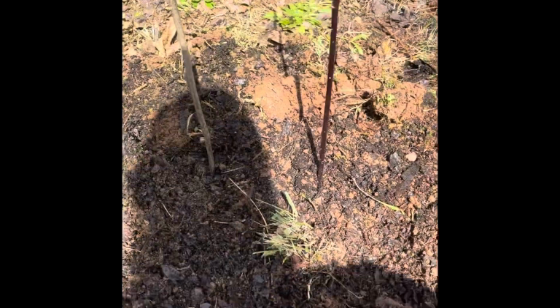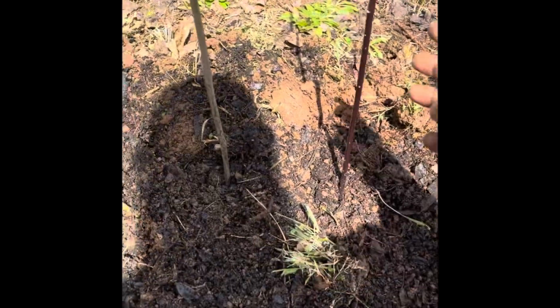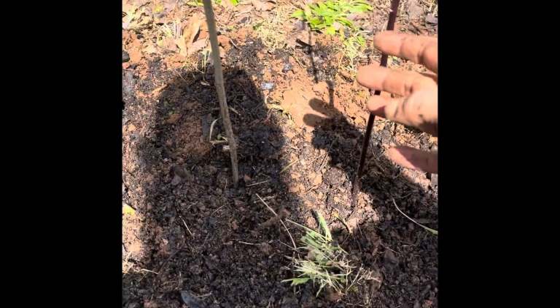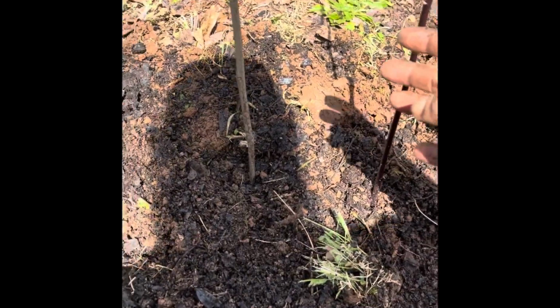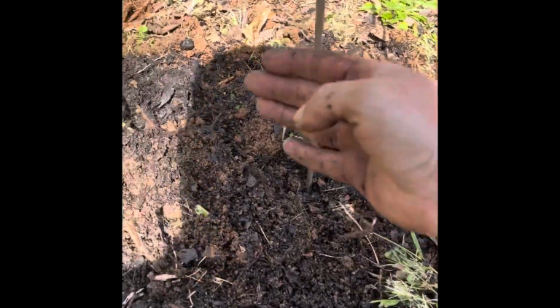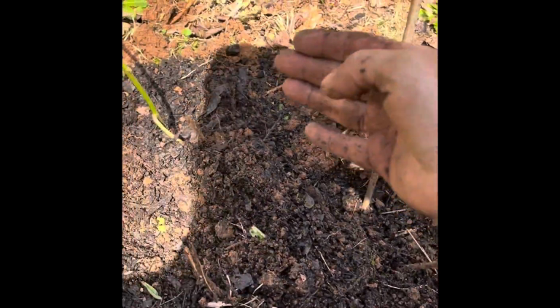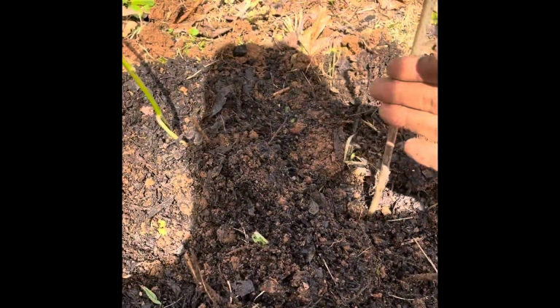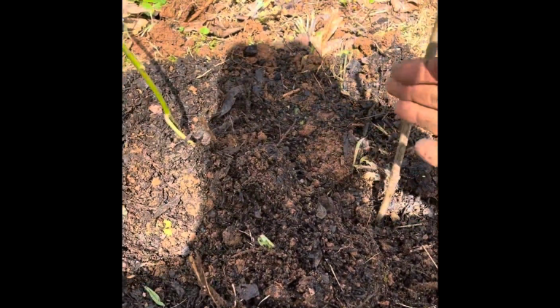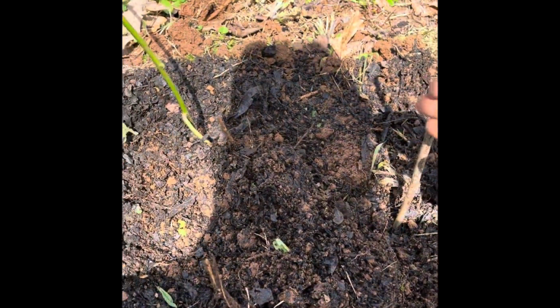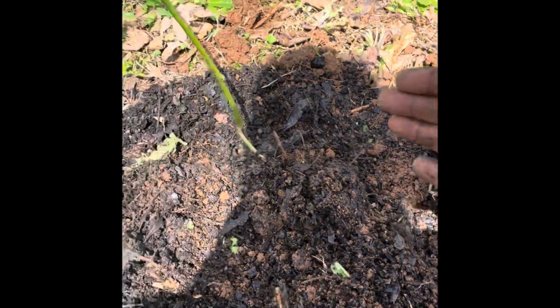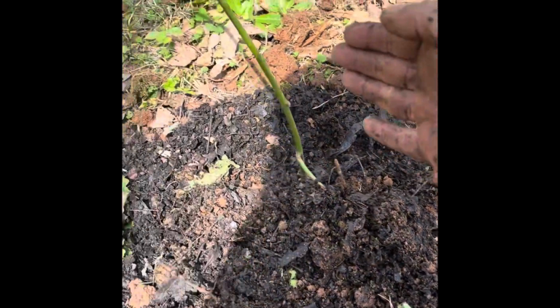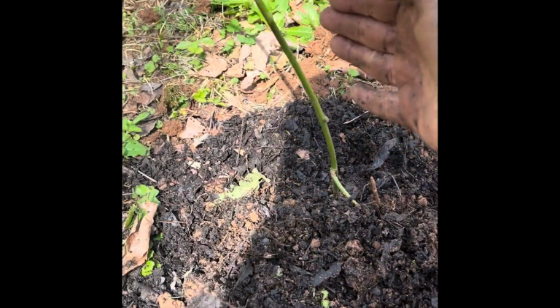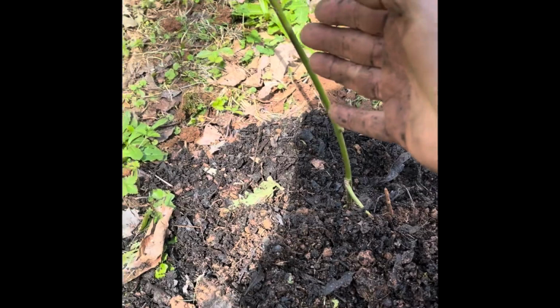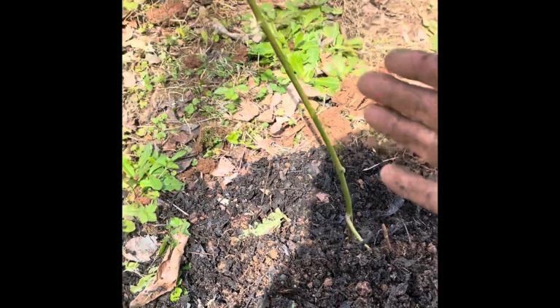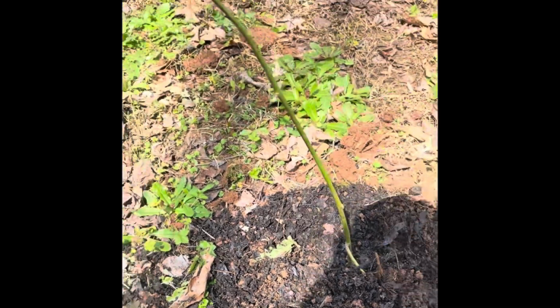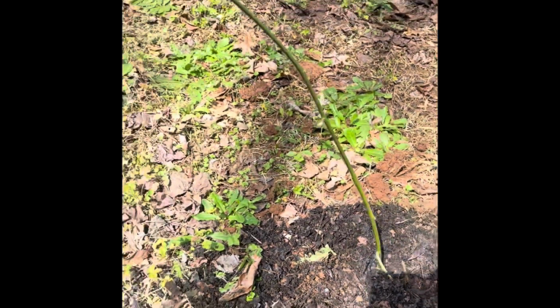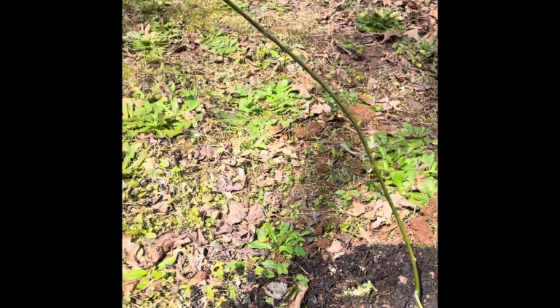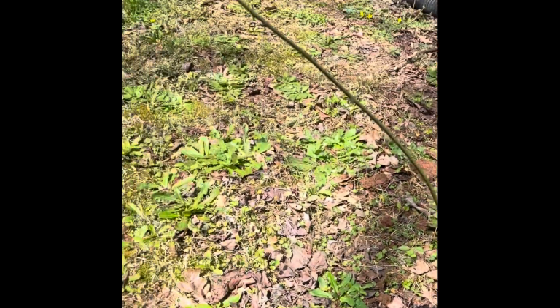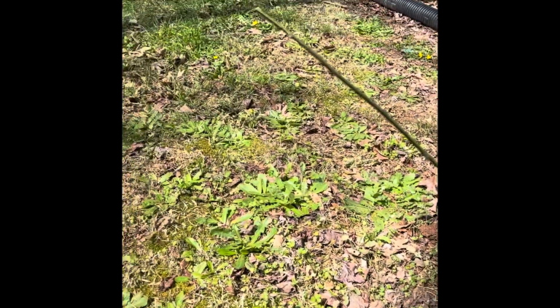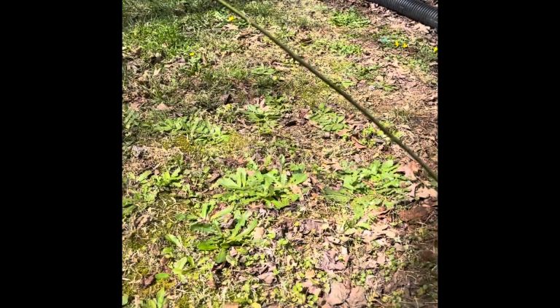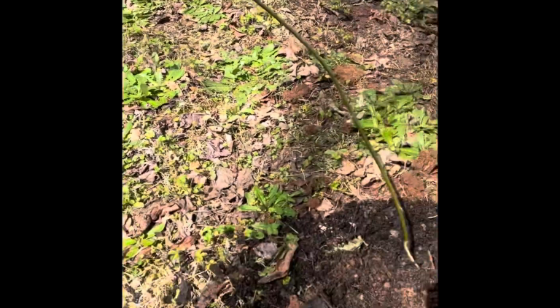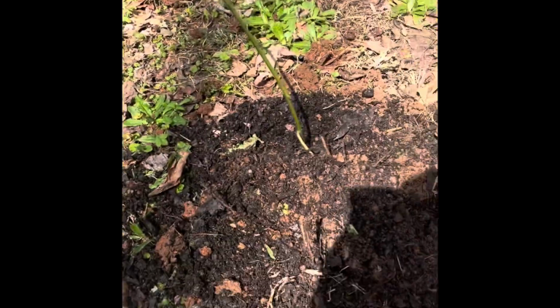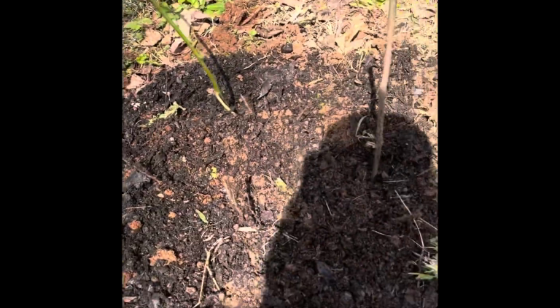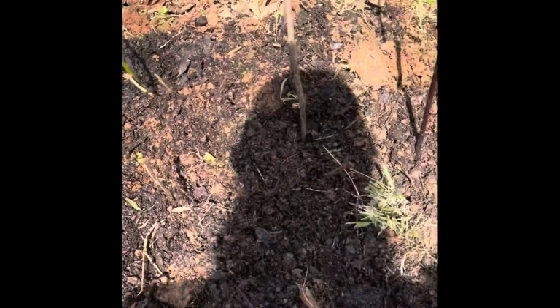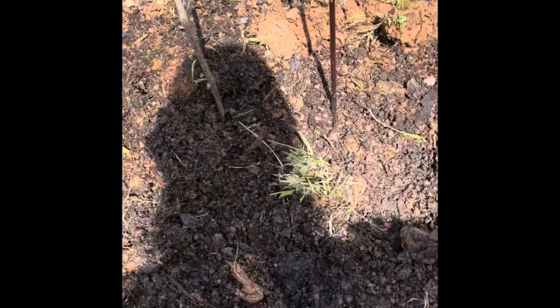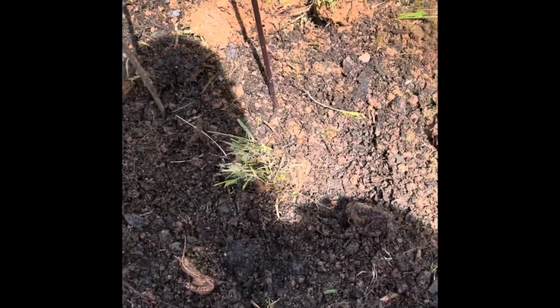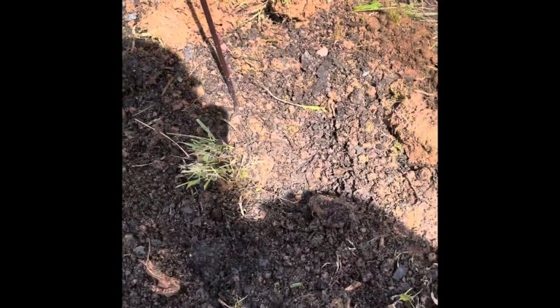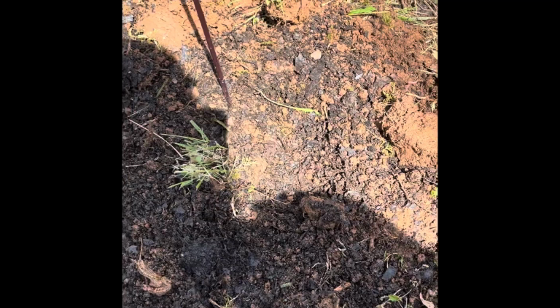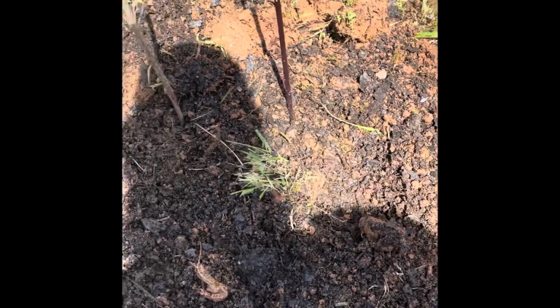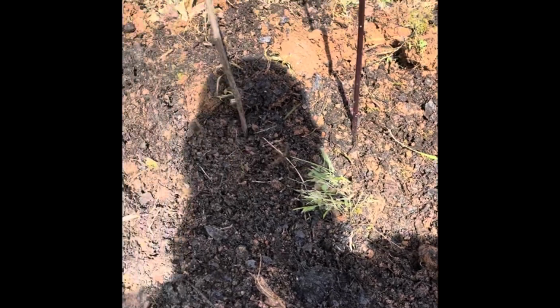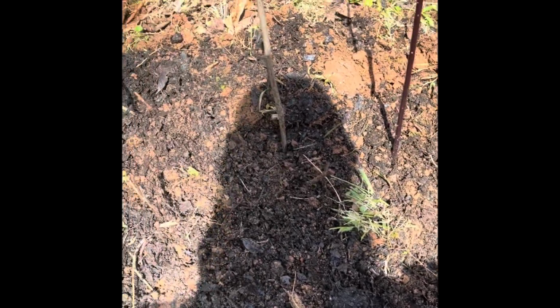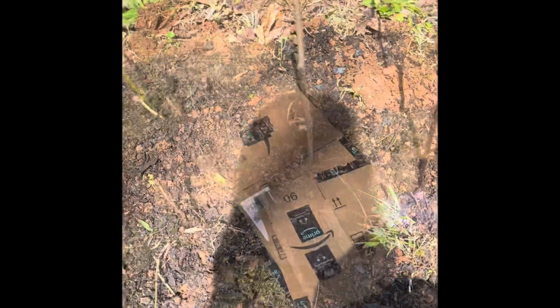Here we go — one, two, three in the ground. Nice little start to our blackberries.